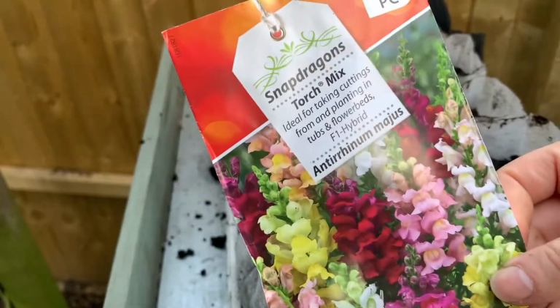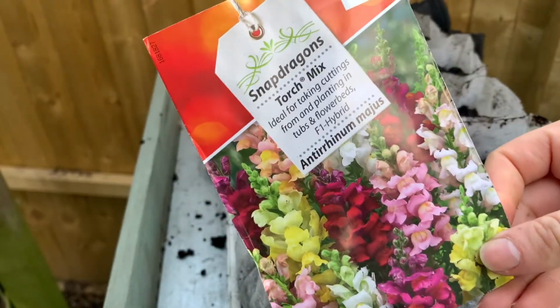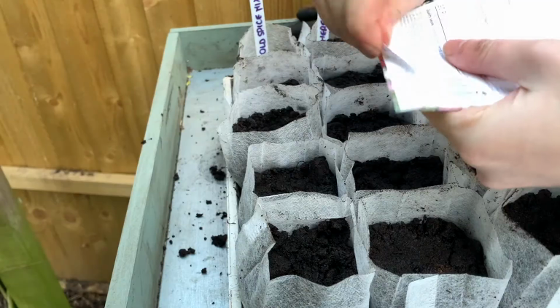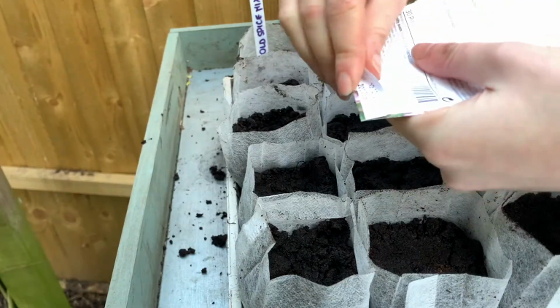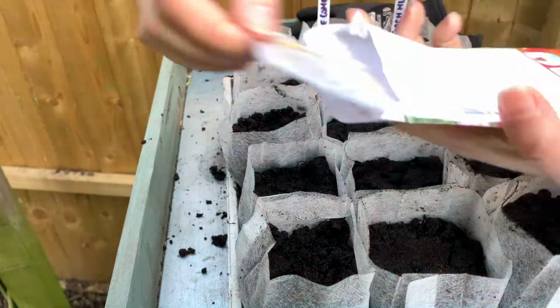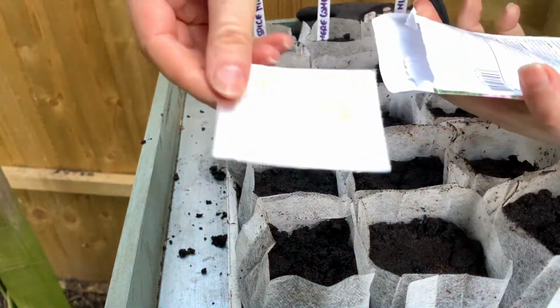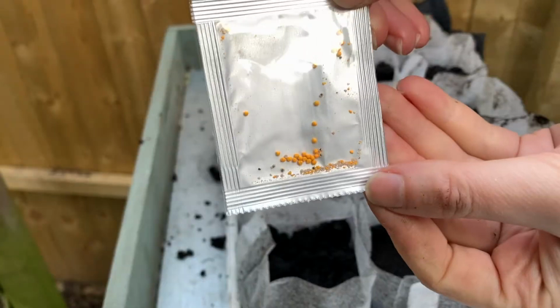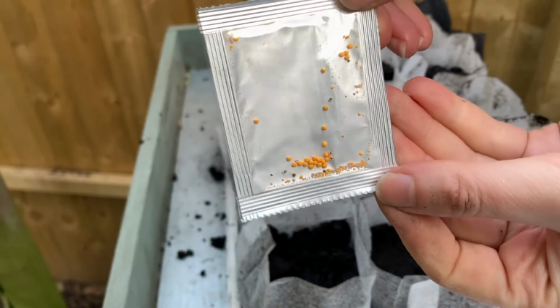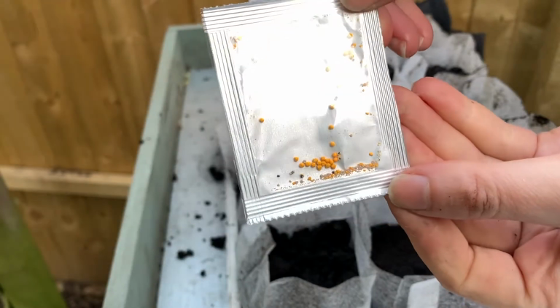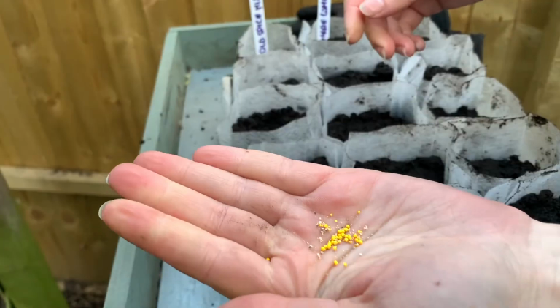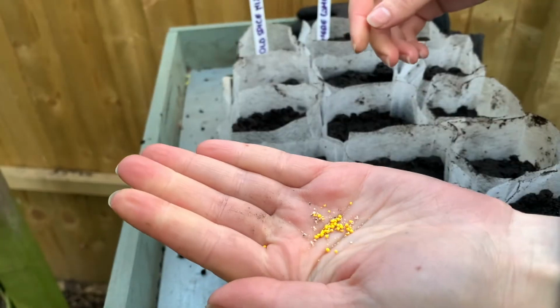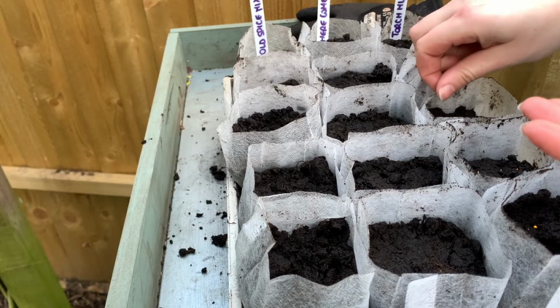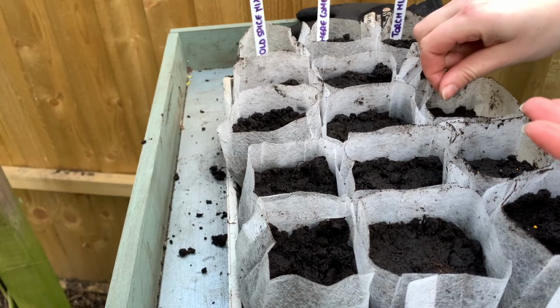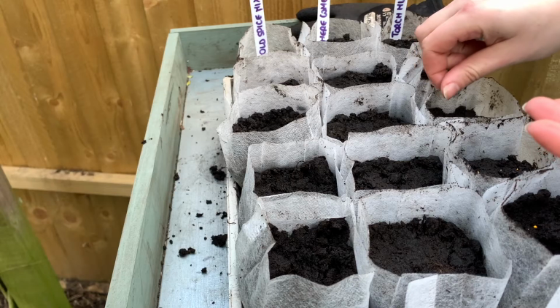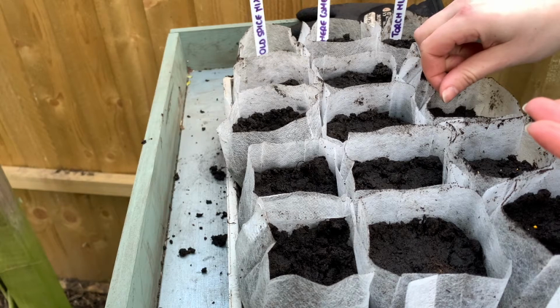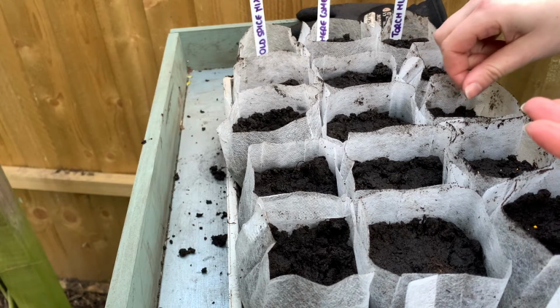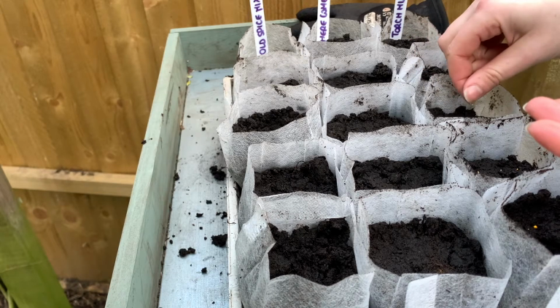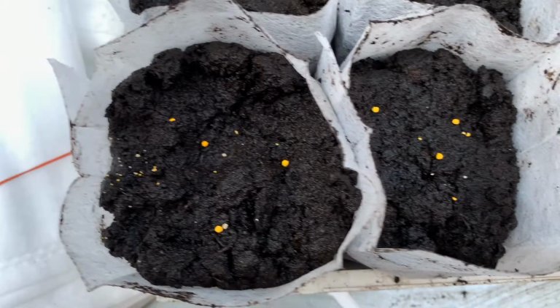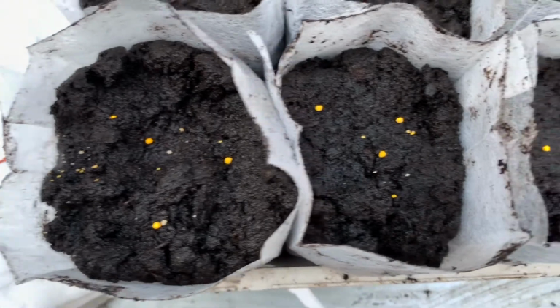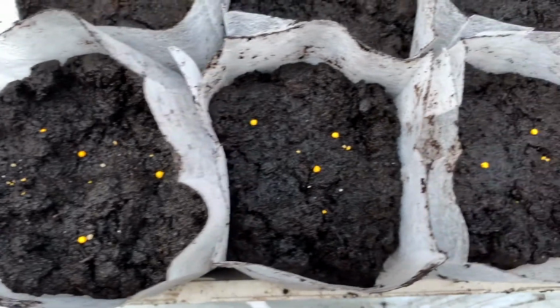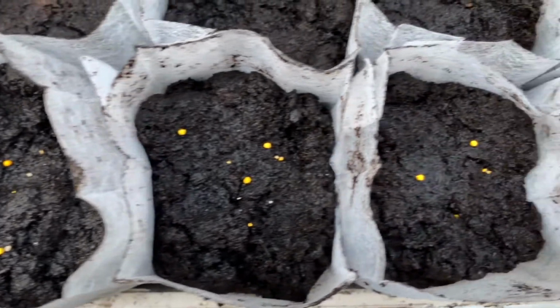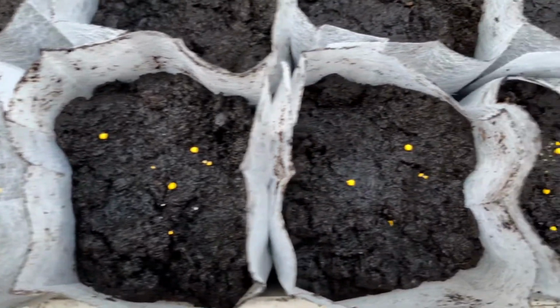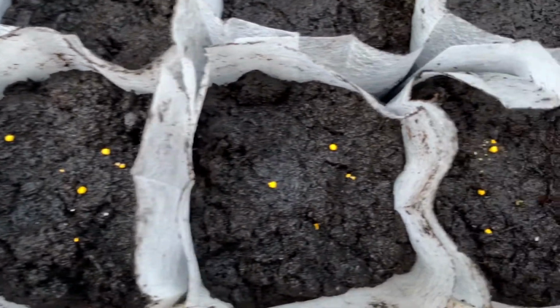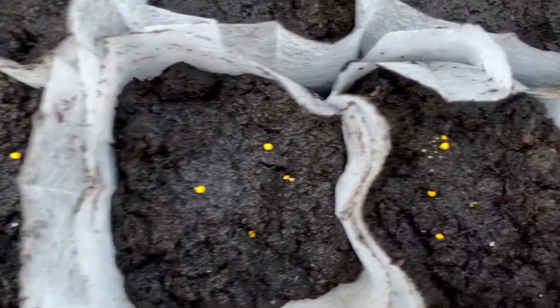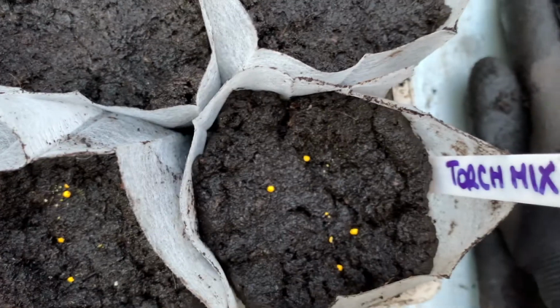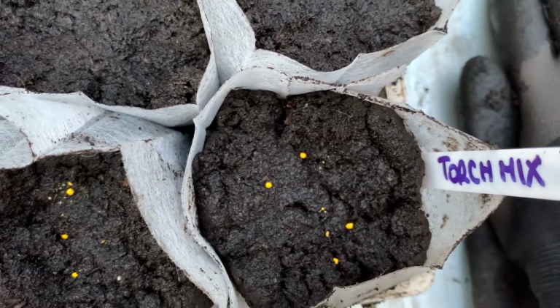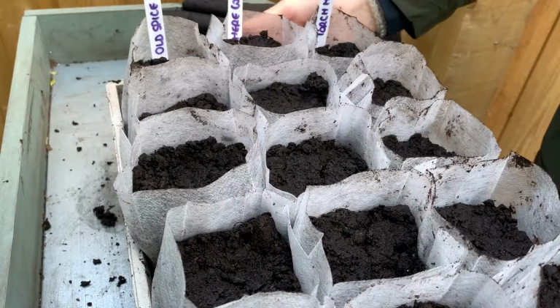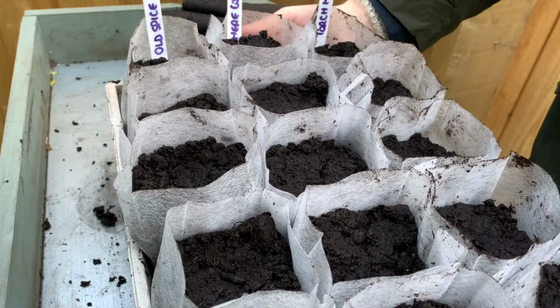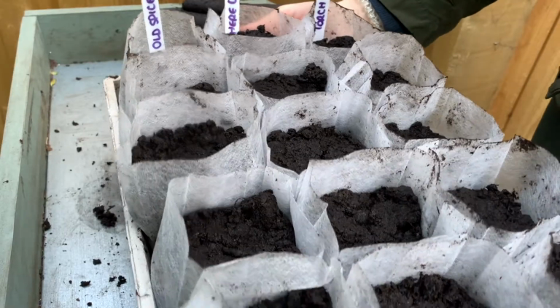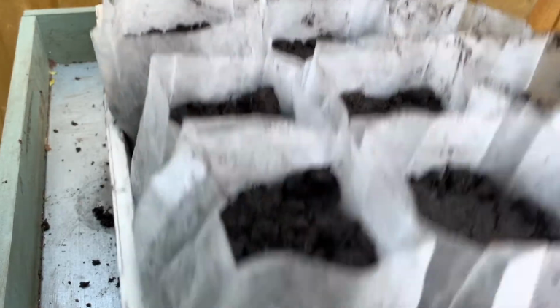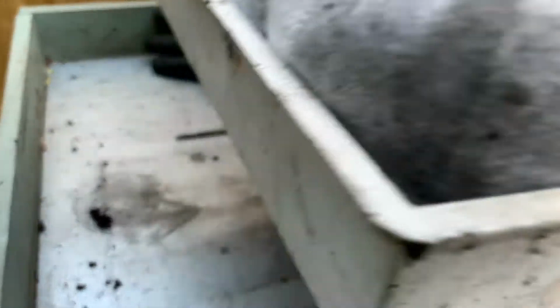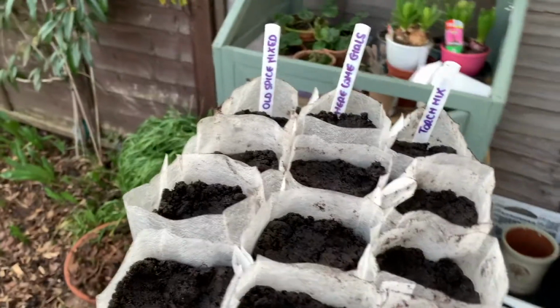I'm also trying to start some snapdragons. The seeds are pelletized as they are really small, but the yellow makes them easy to see. It's the same principle — I'm placing a couple of seeds per grow bag and covering with soil.